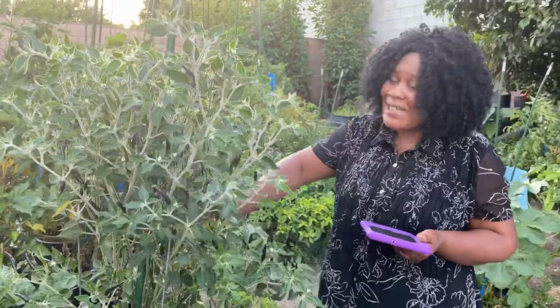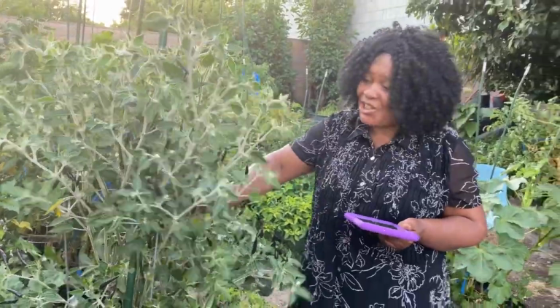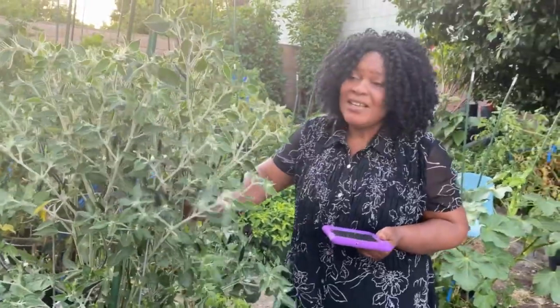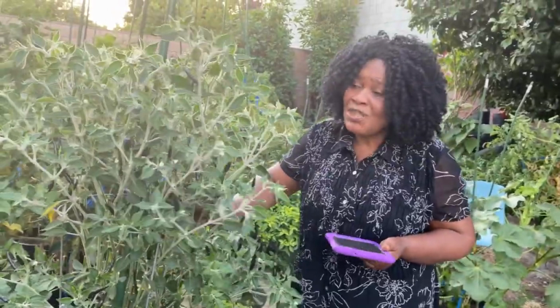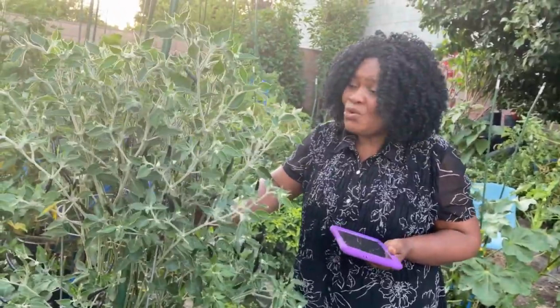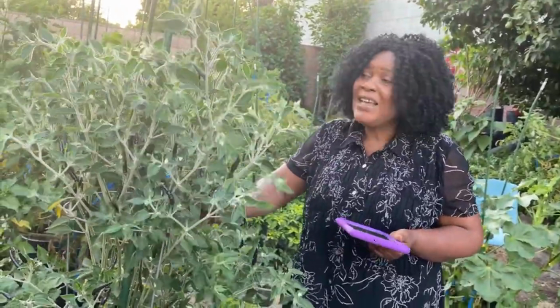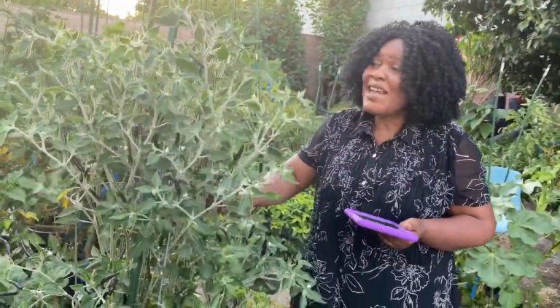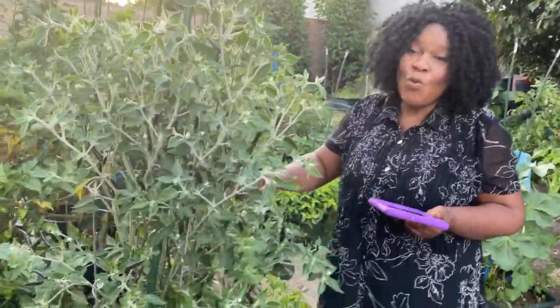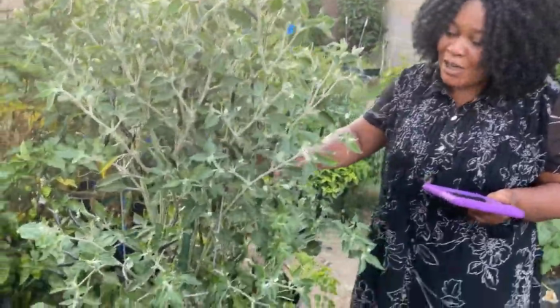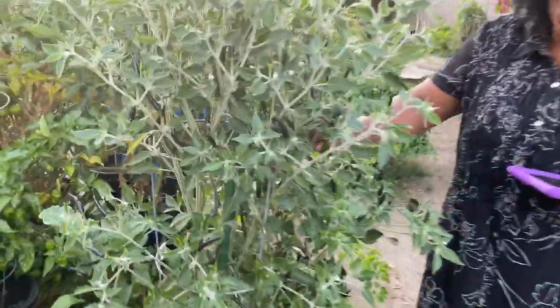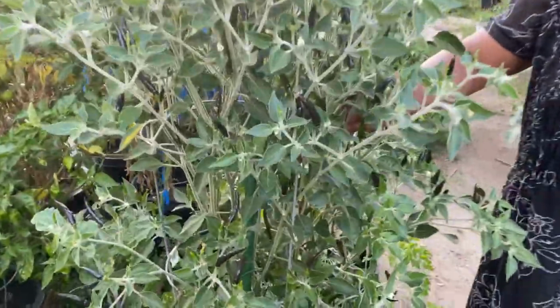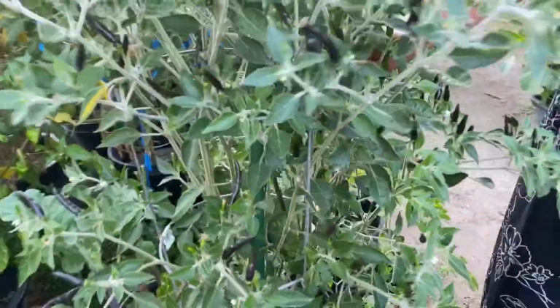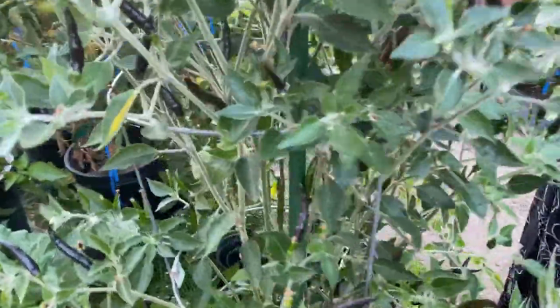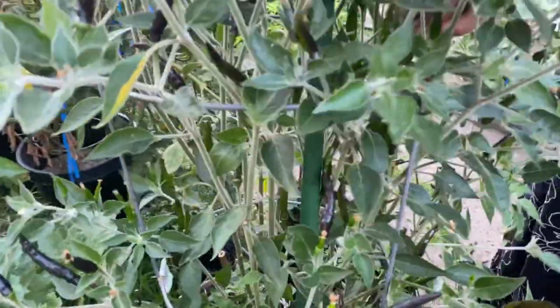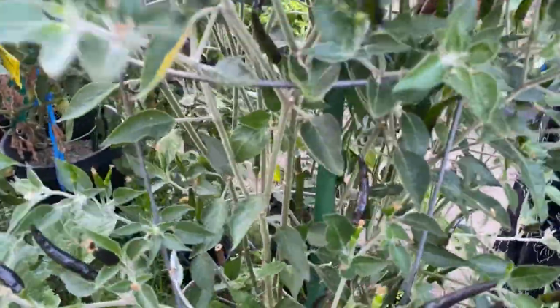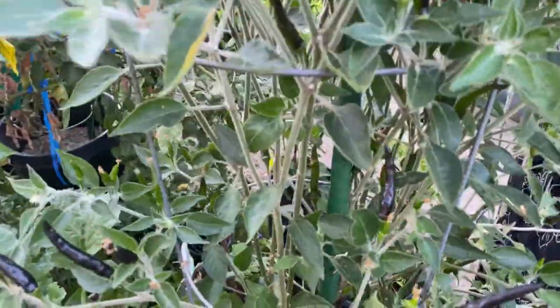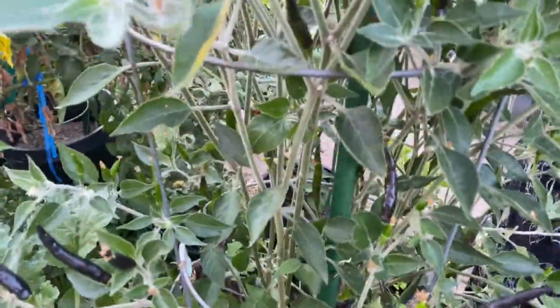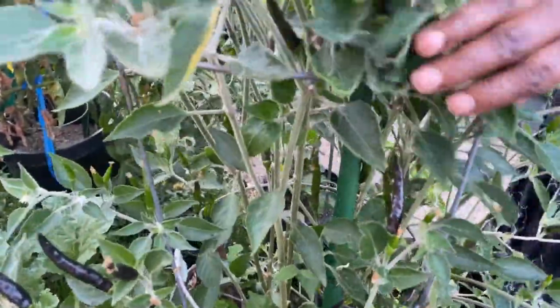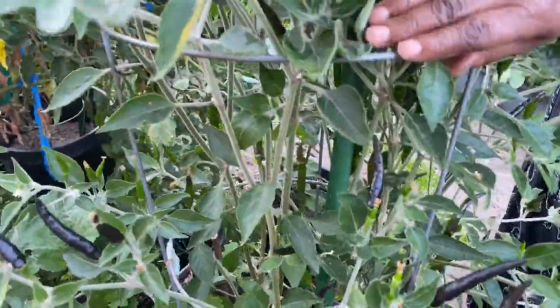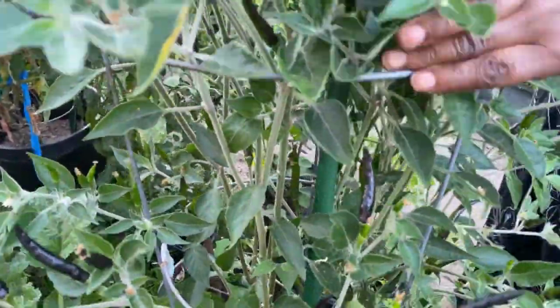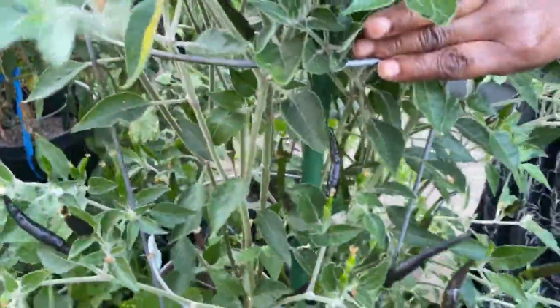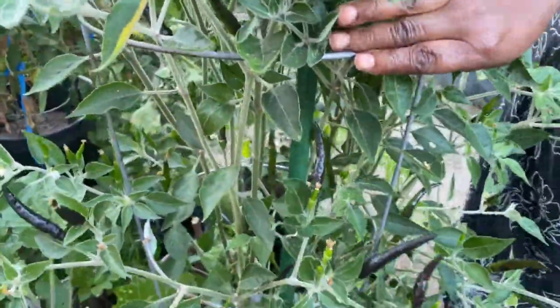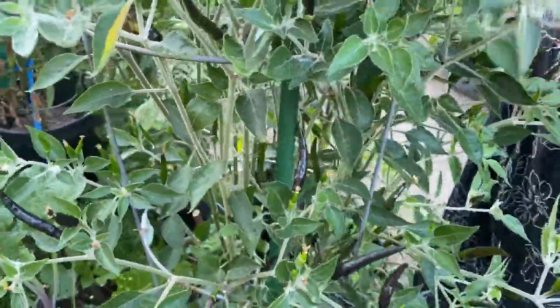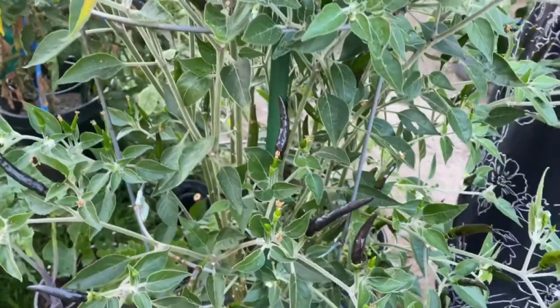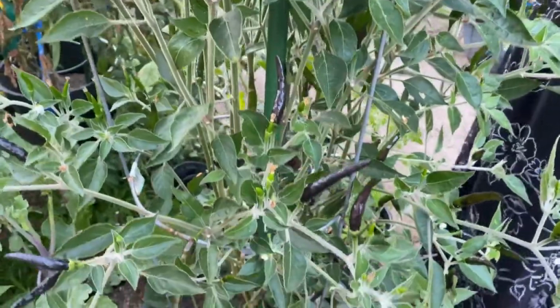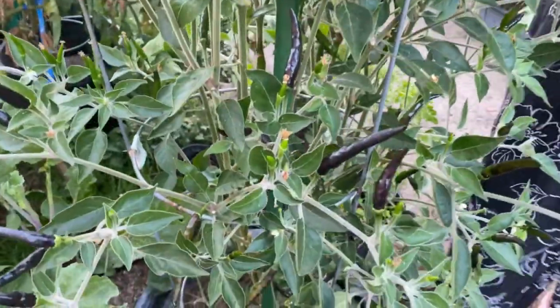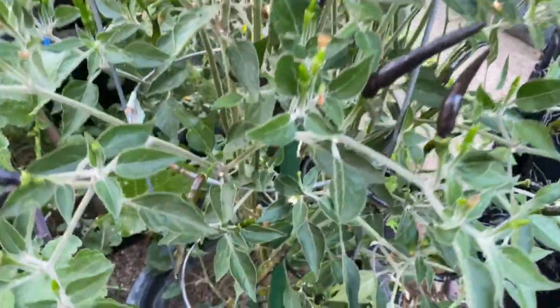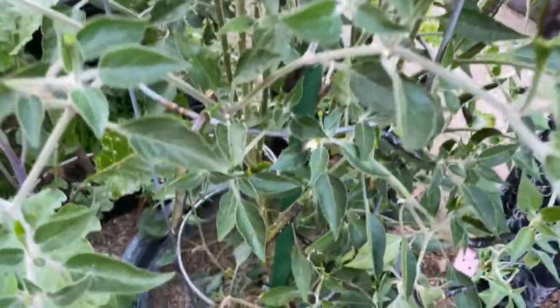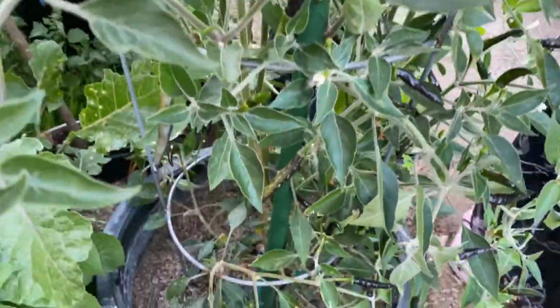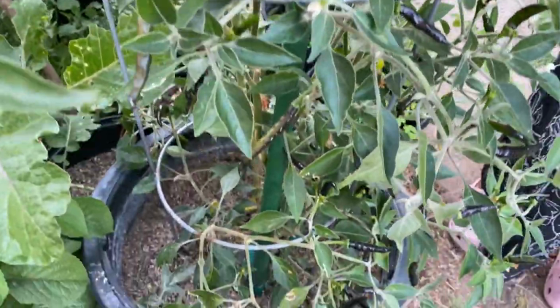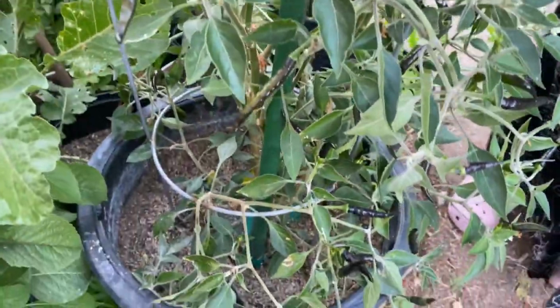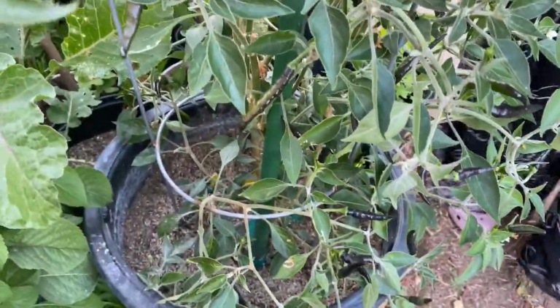I put a cage on it because this place is windy and I didn't want the wind to blow it over. It's a very soft plant. But look at the way it has grown — it has grown so well. I just thank God.